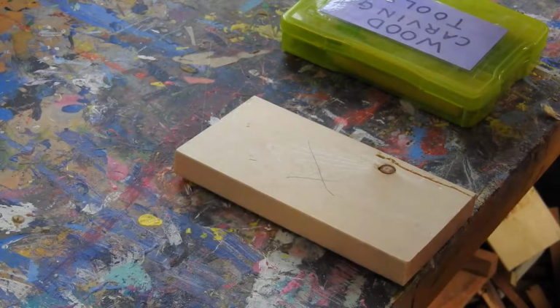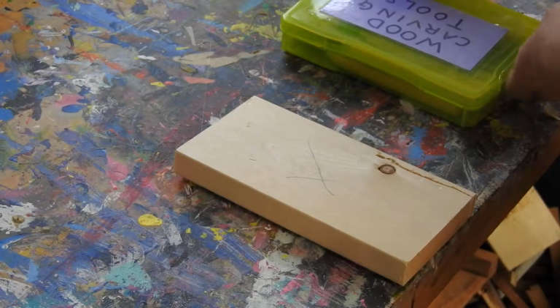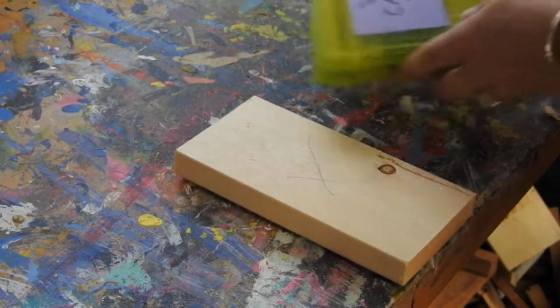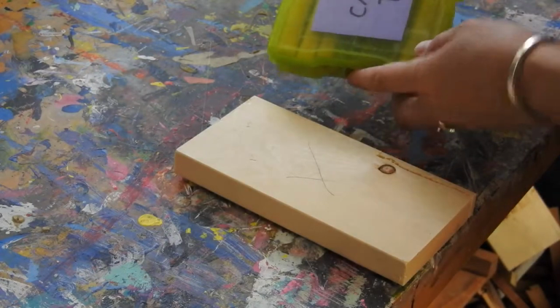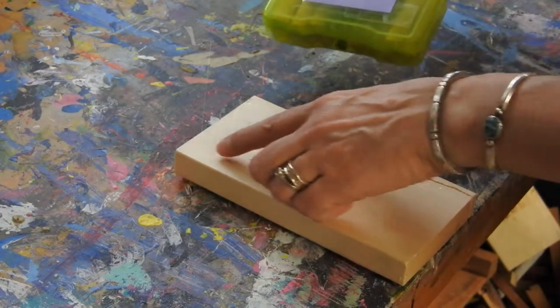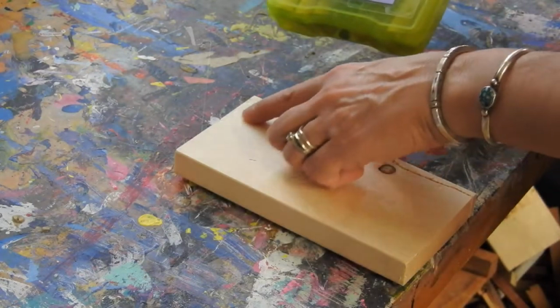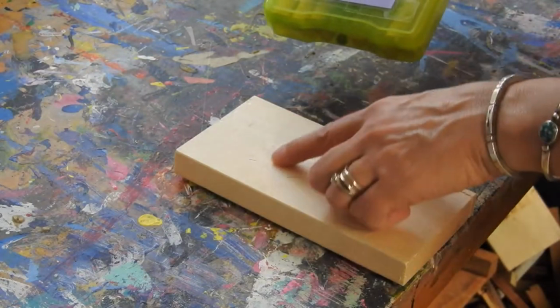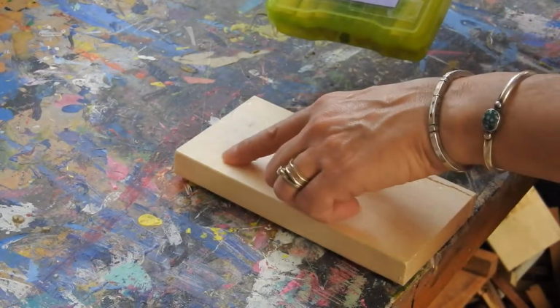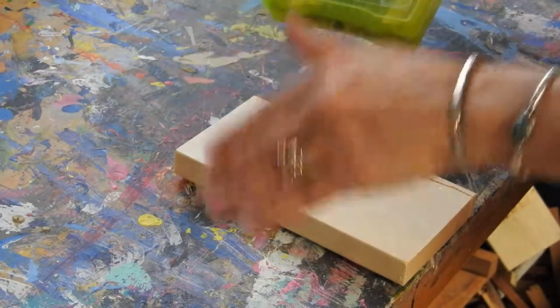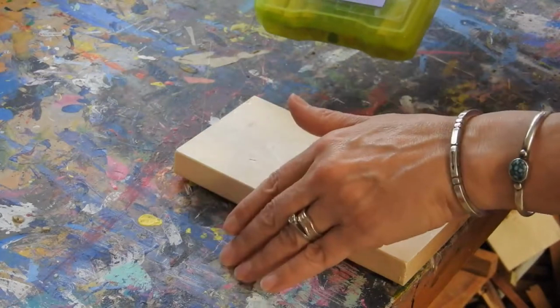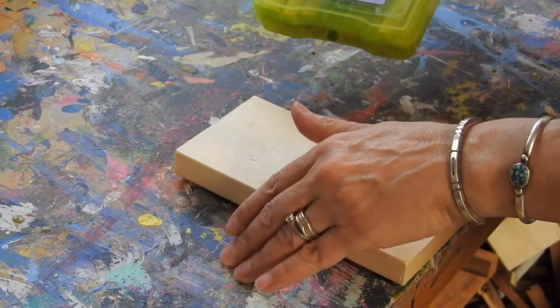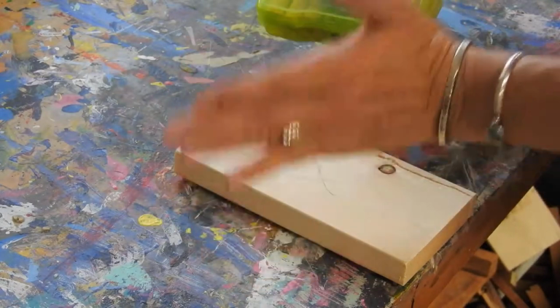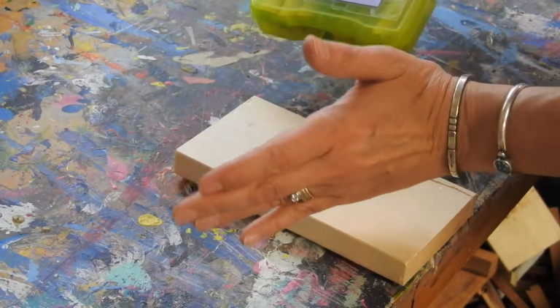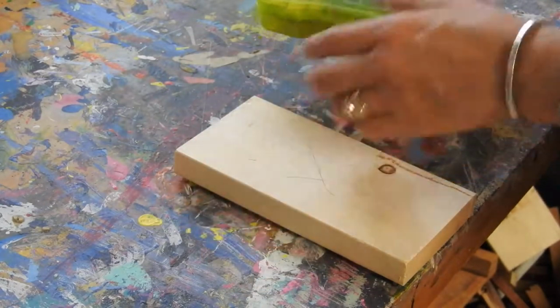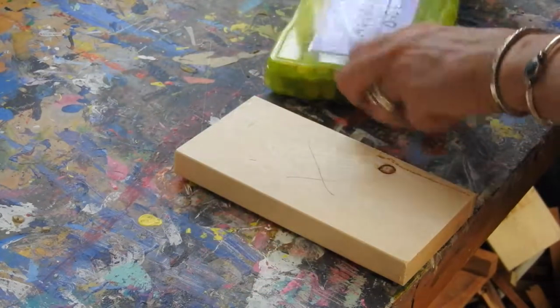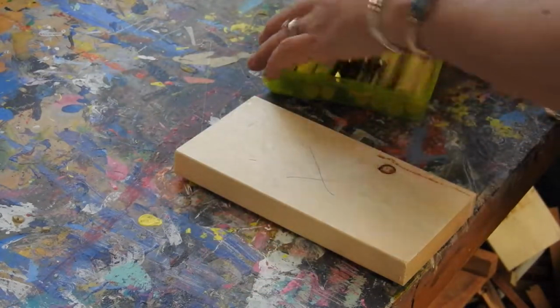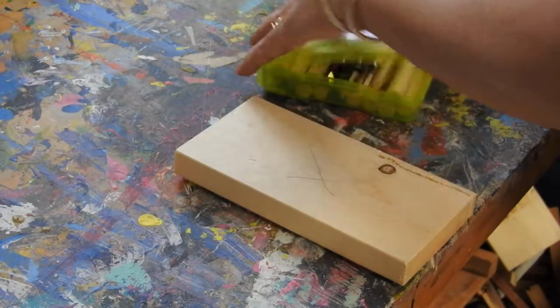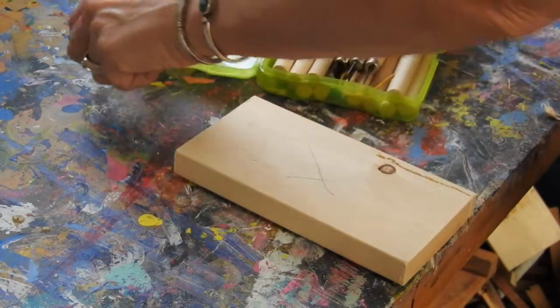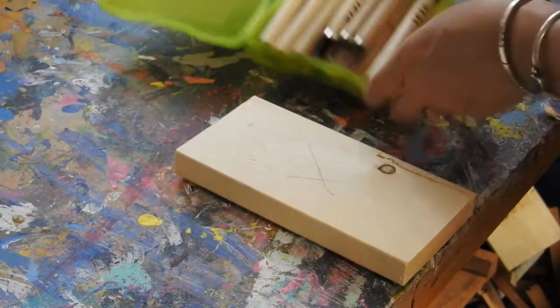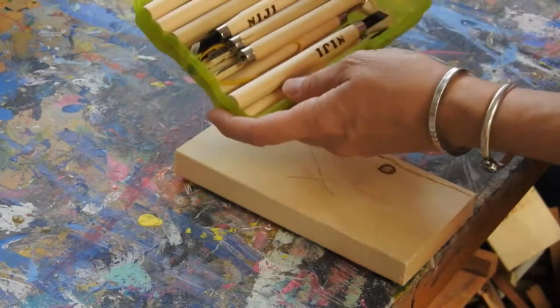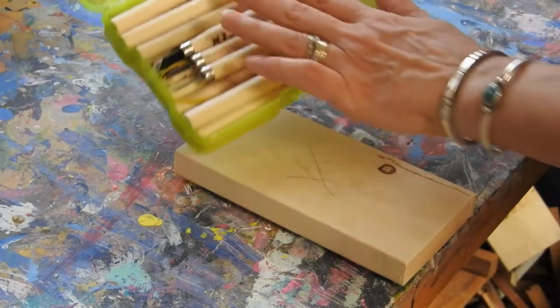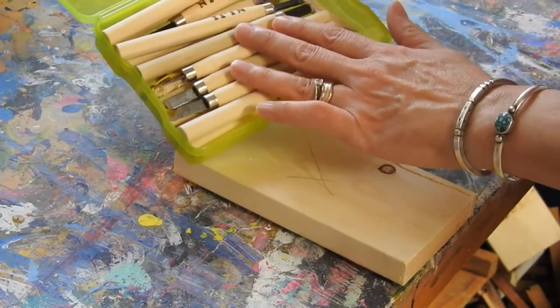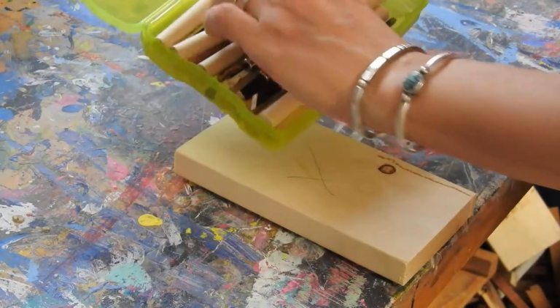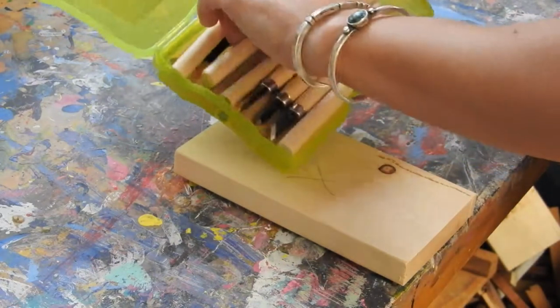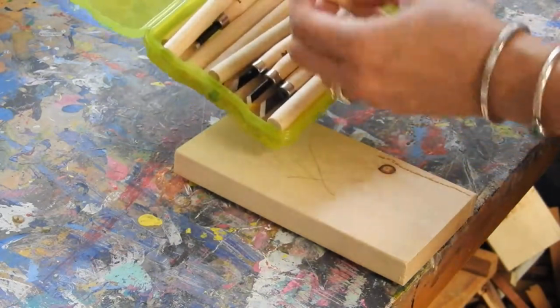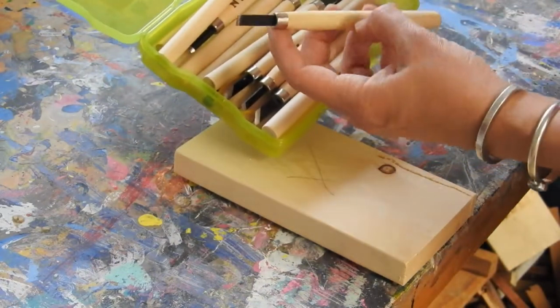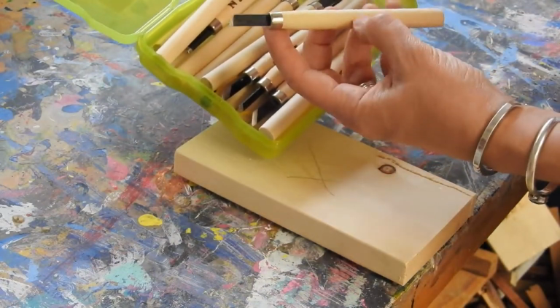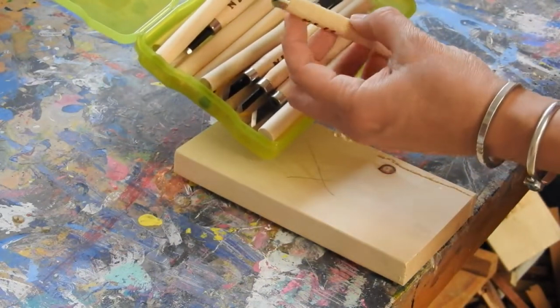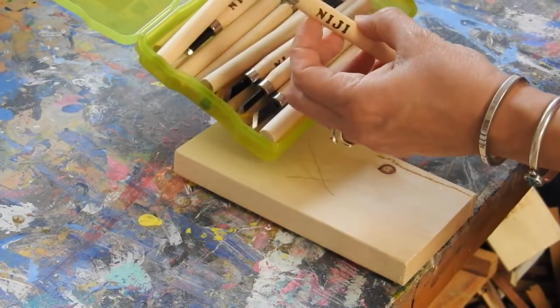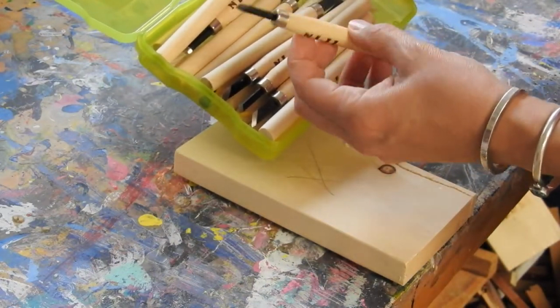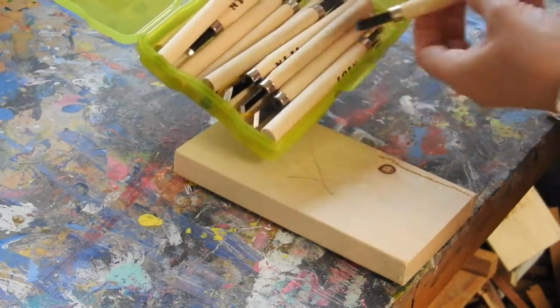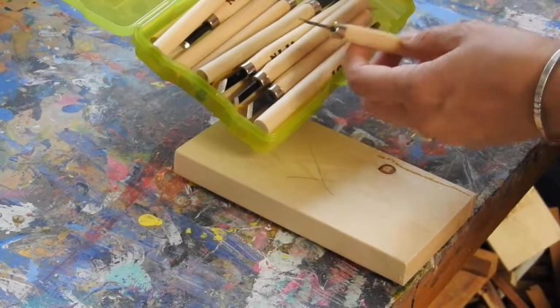The wood carving tools are a great tool for carving out wood when you don't want it to go all the way through or cut a piece in half. They're in this box and there's all different kinds of shapes. Each one has a different blade on the end that will do different things.